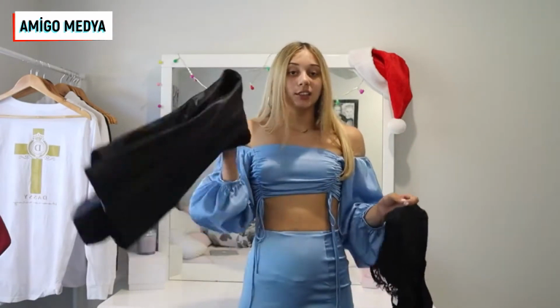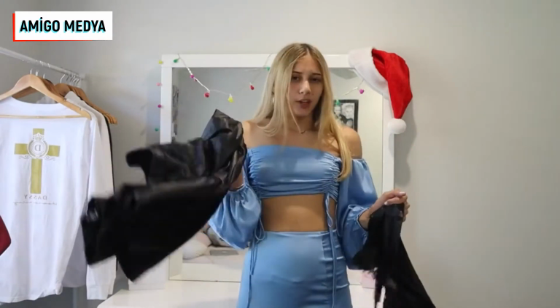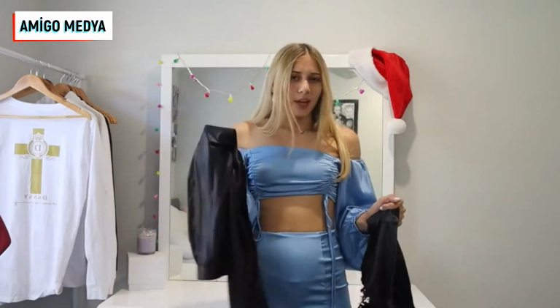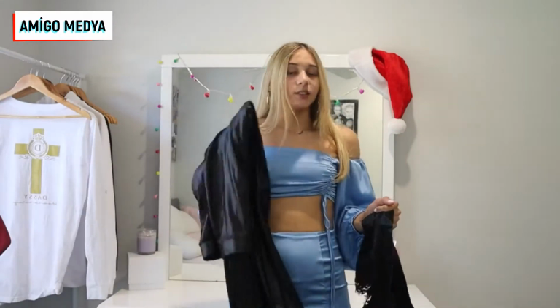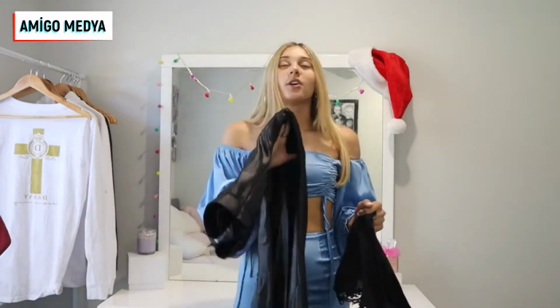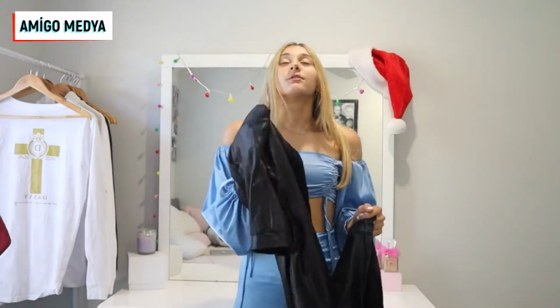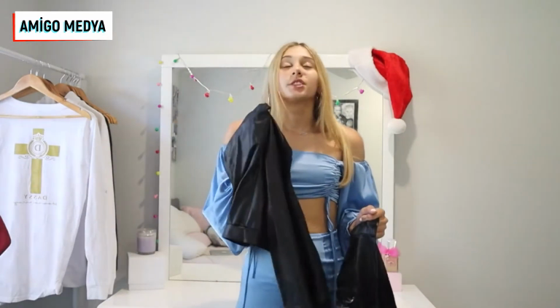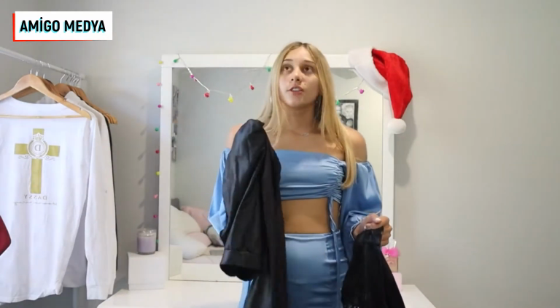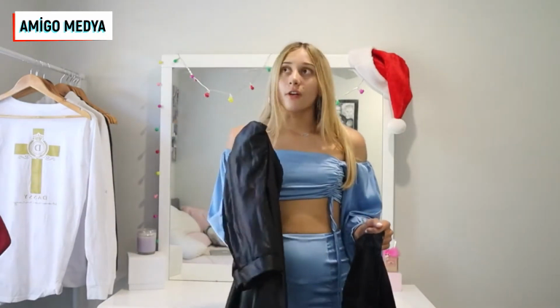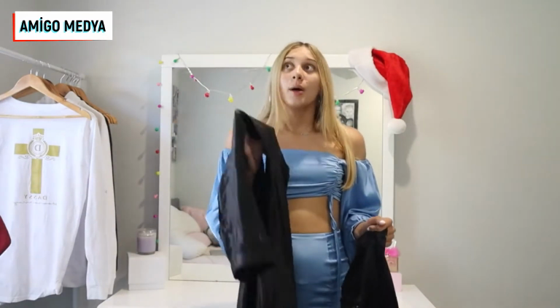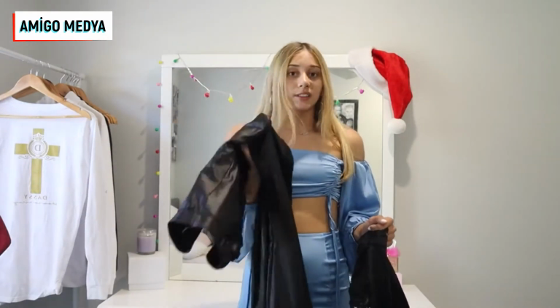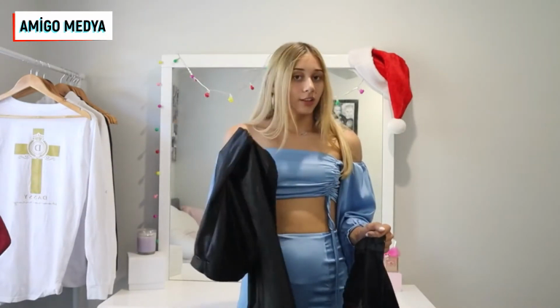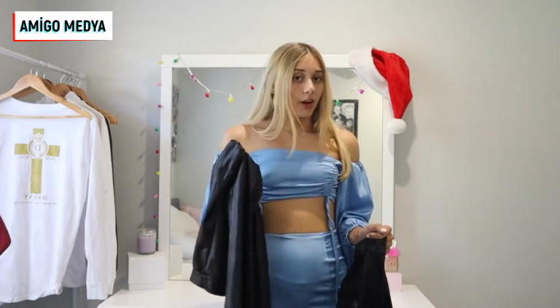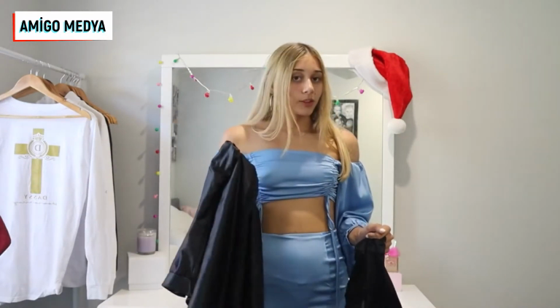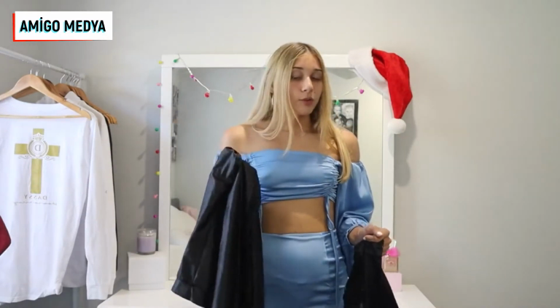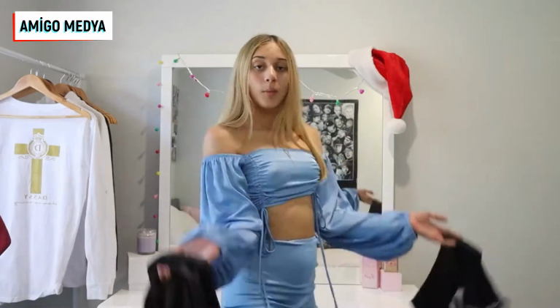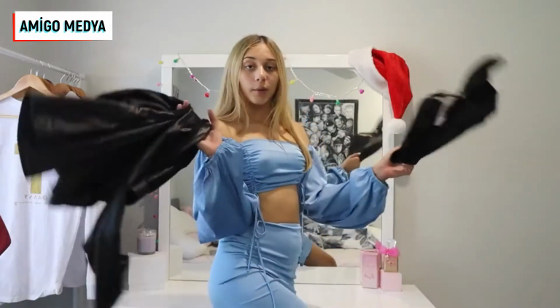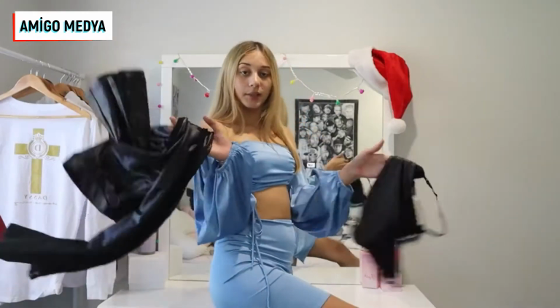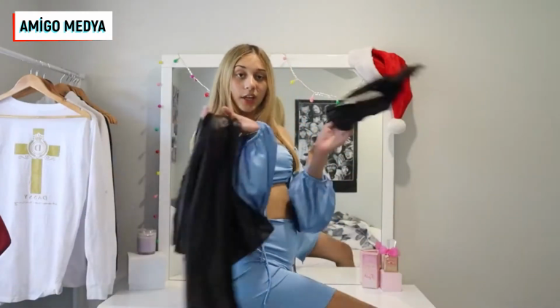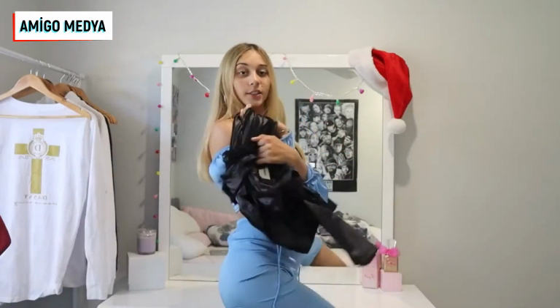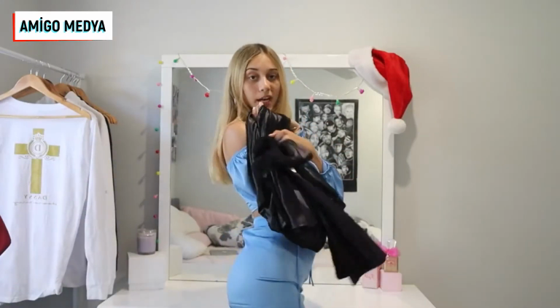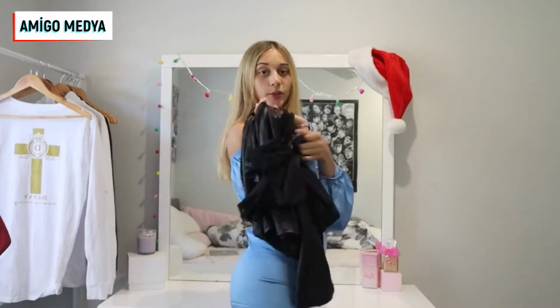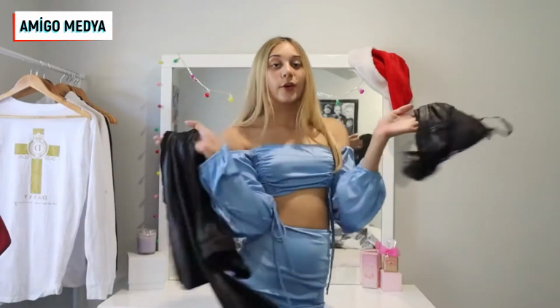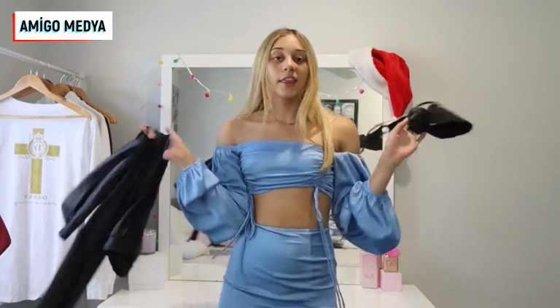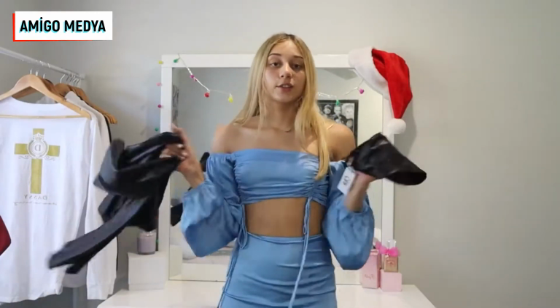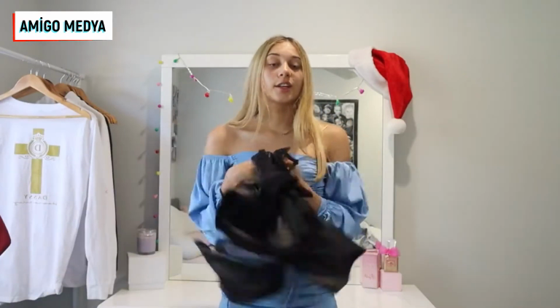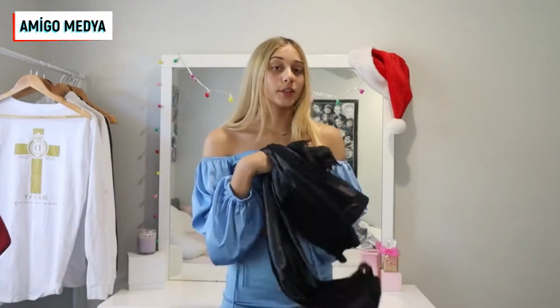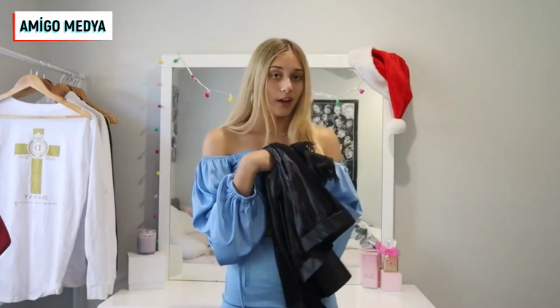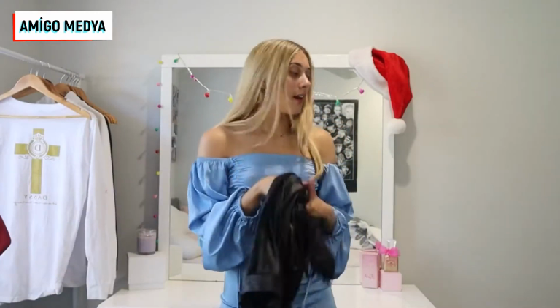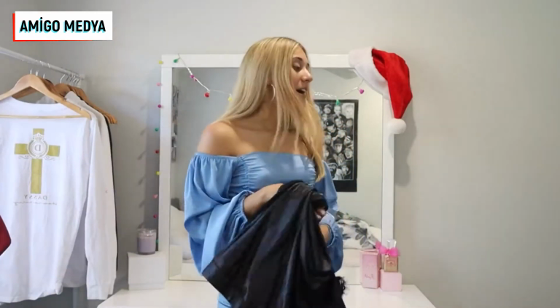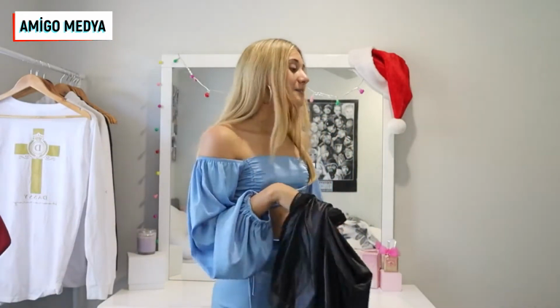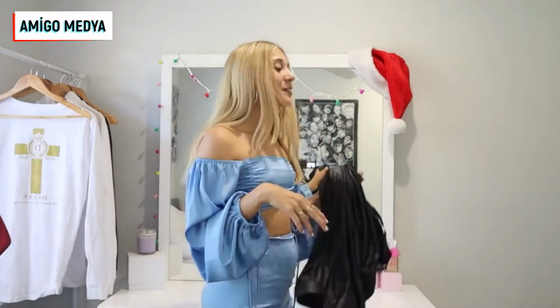These are flare pants, which I've worn for so long because they are so comfortable. We're going to try these baddie boots on and then I'll show you guys what it looks like.